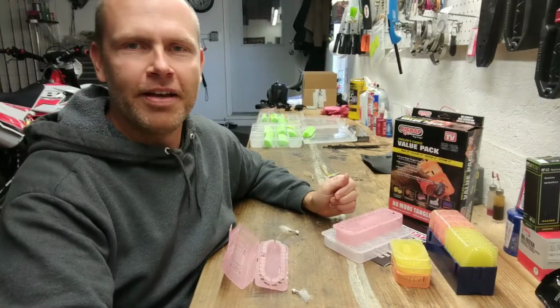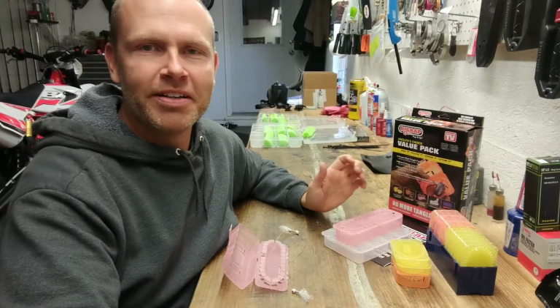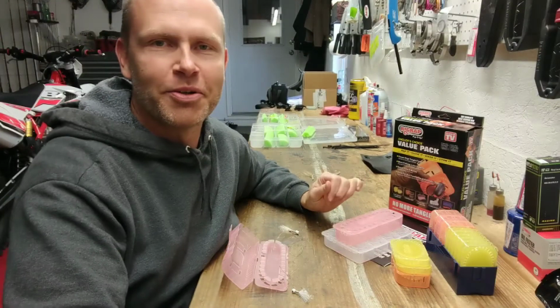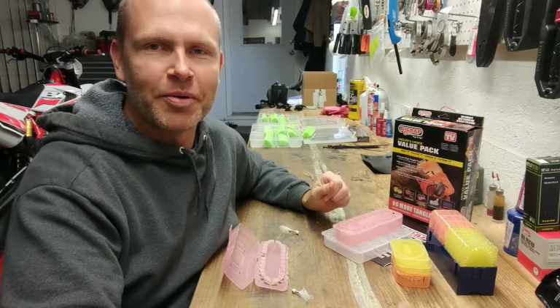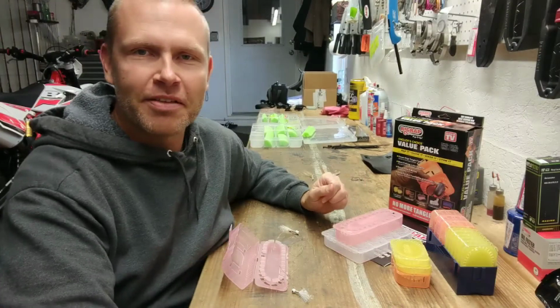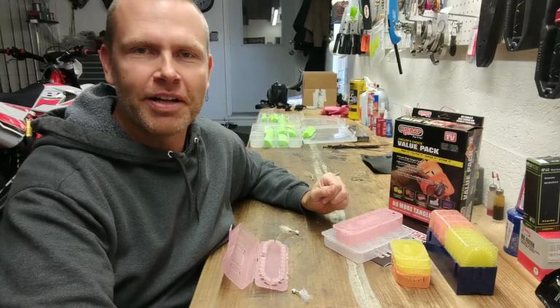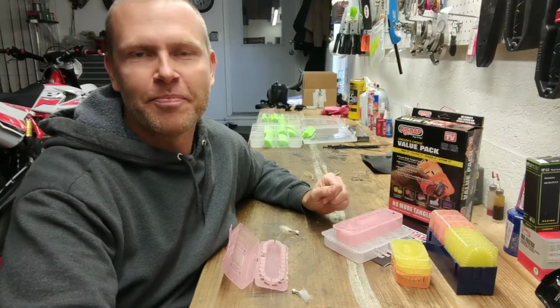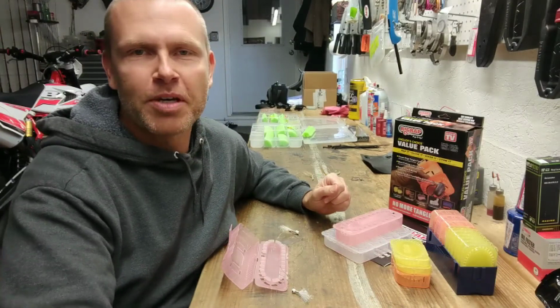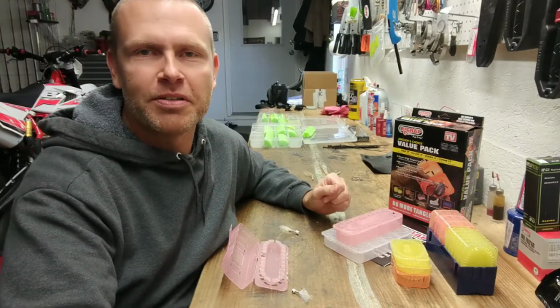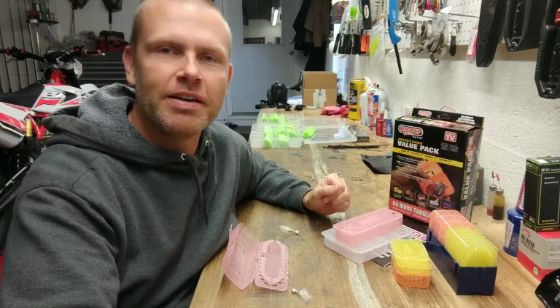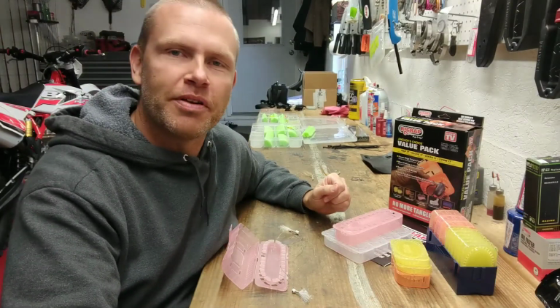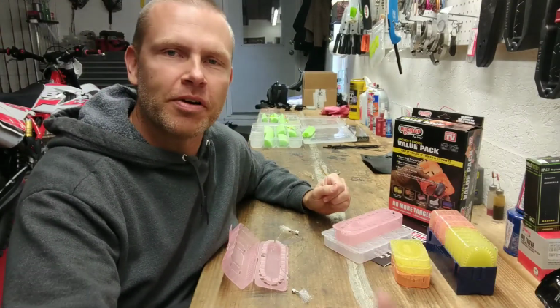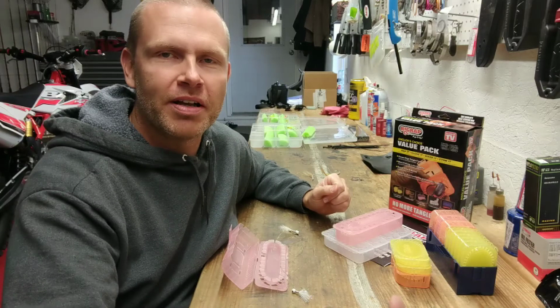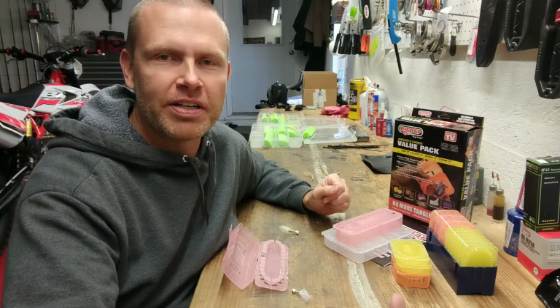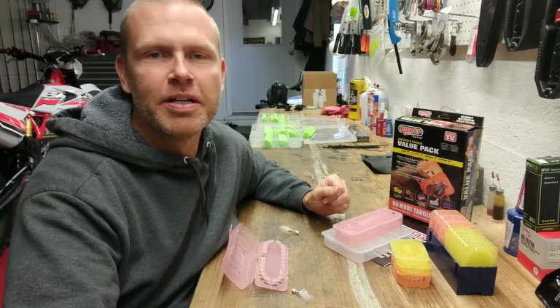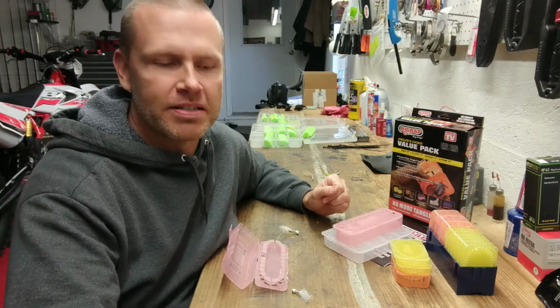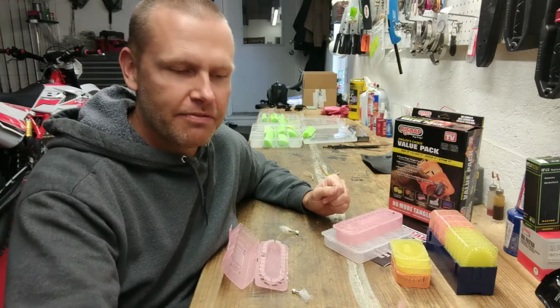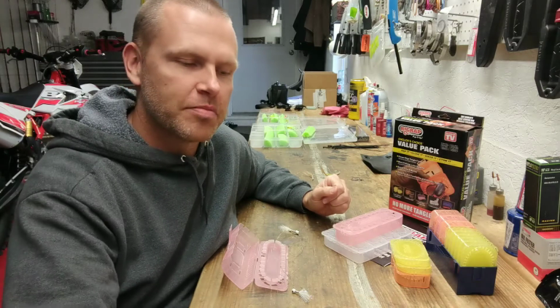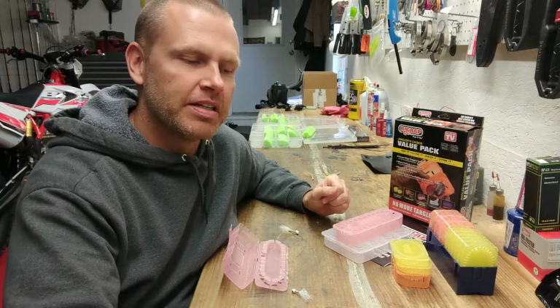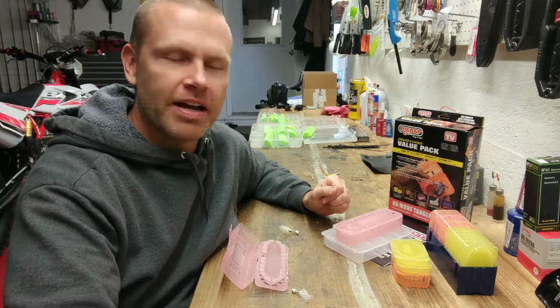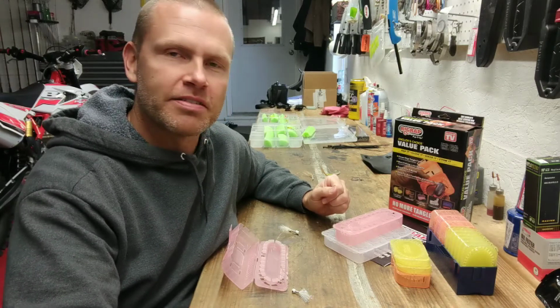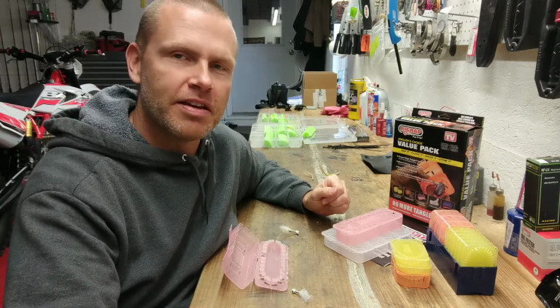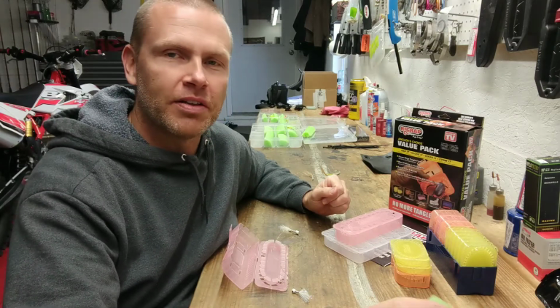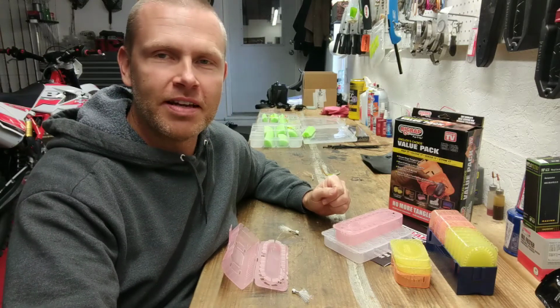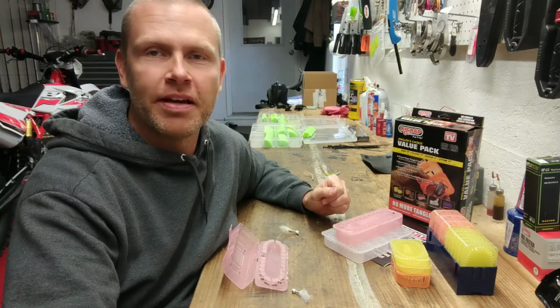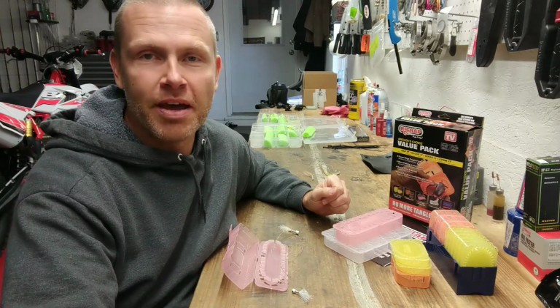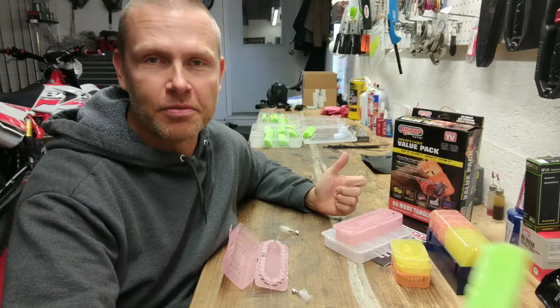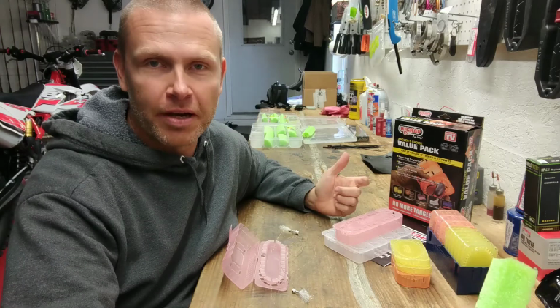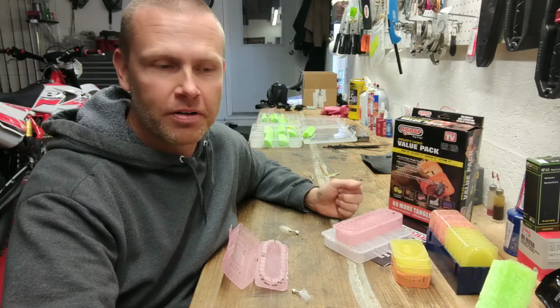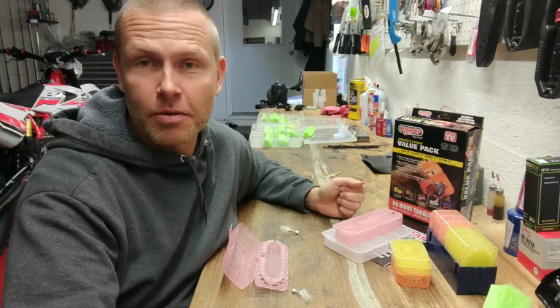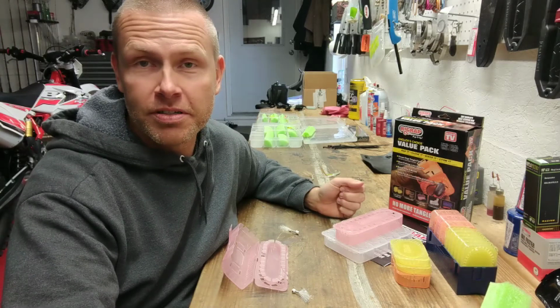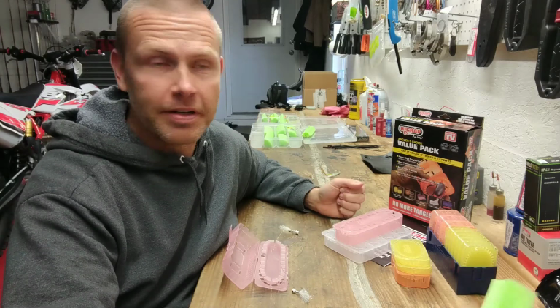Hey everybody, Quentin here with Mid-South Outdoor Life. I'm coming to you today with another product spotlight video because I found something that I think is going to save me a lot of time and some hassle when I'm out on the water, so I wanted to share it with you.